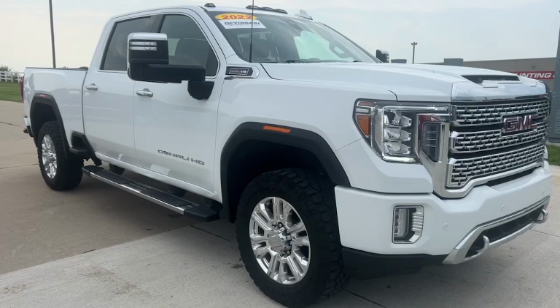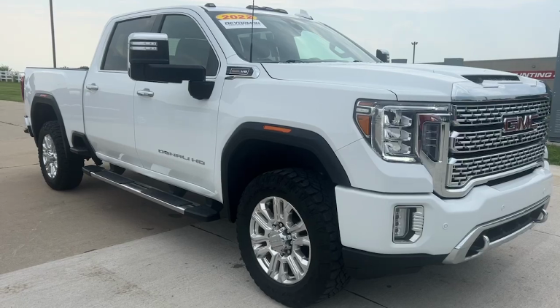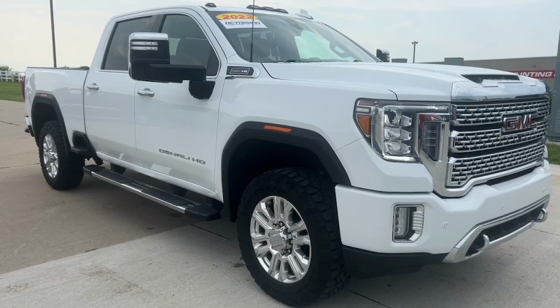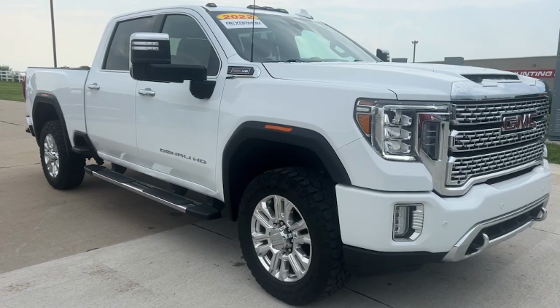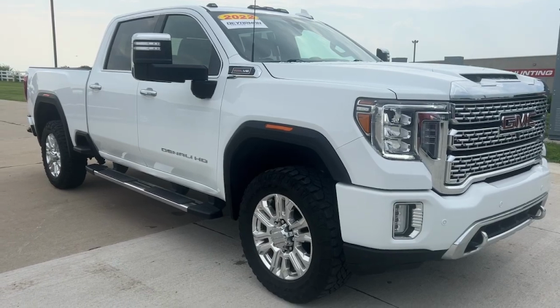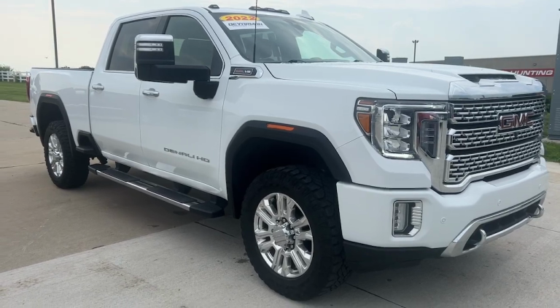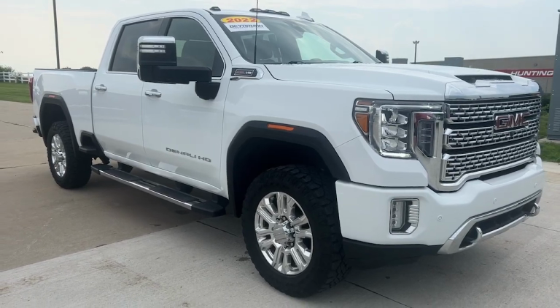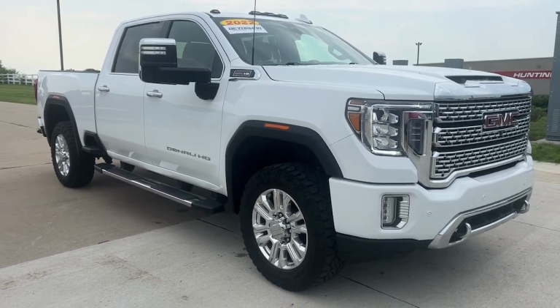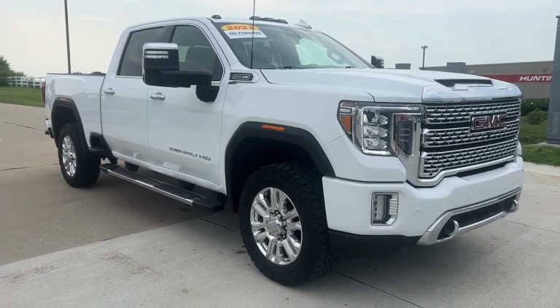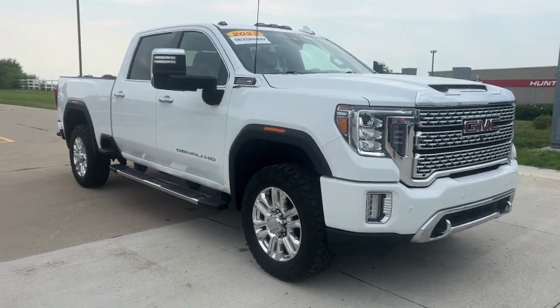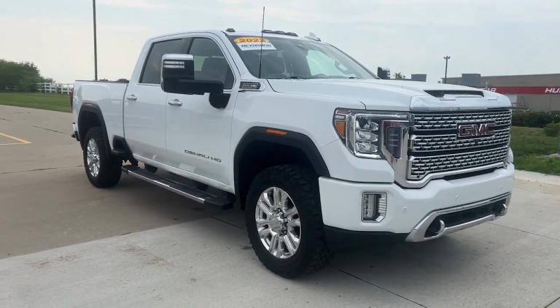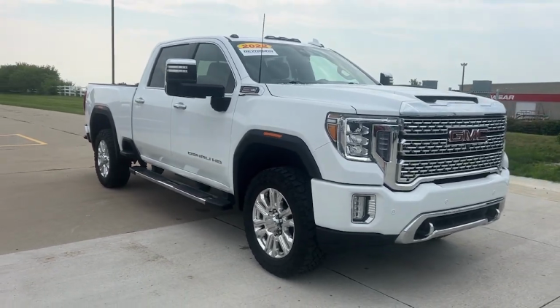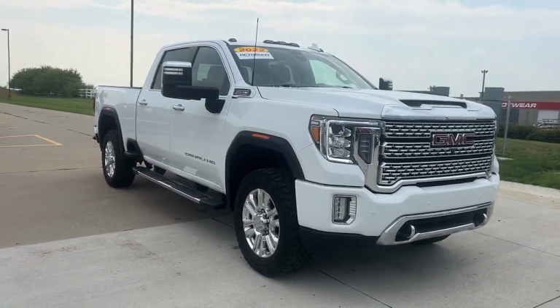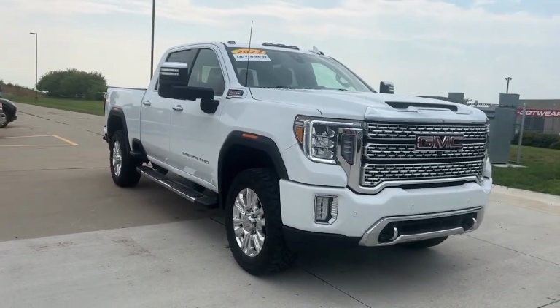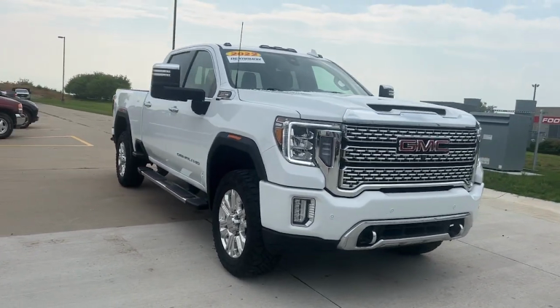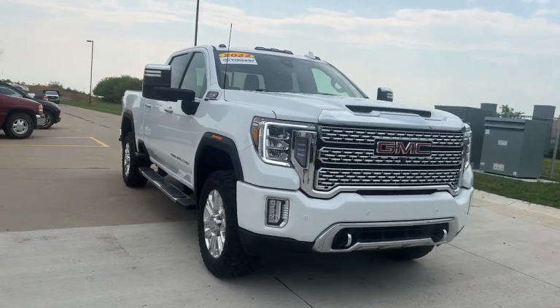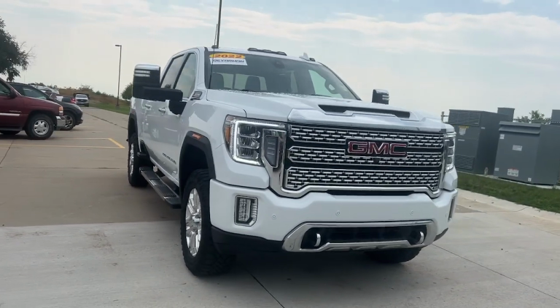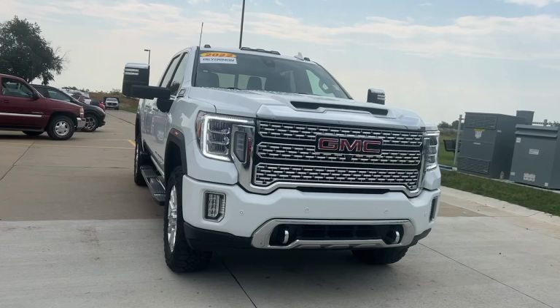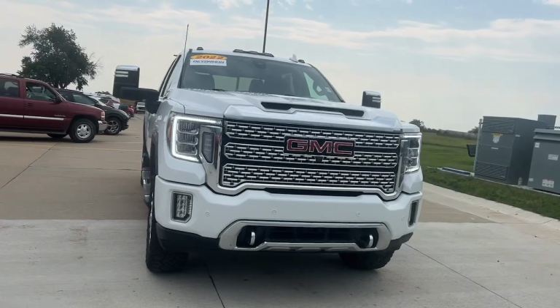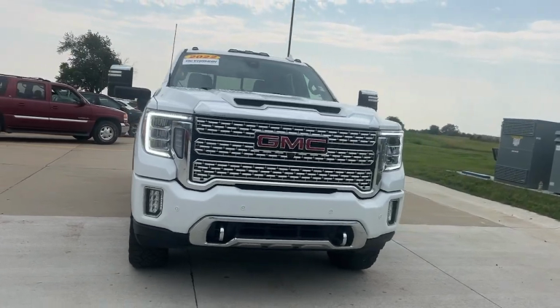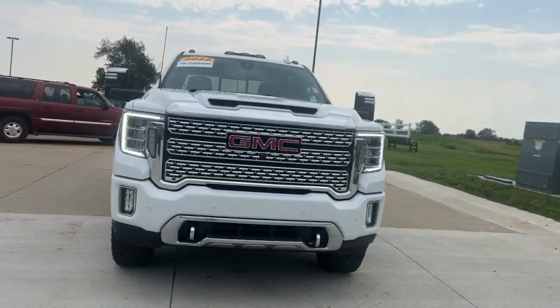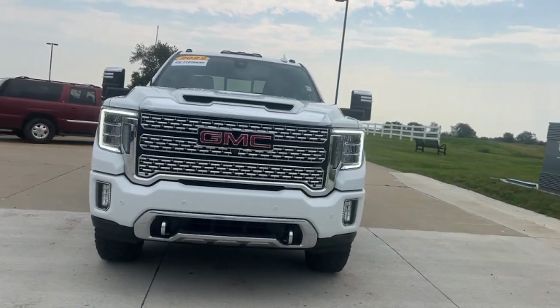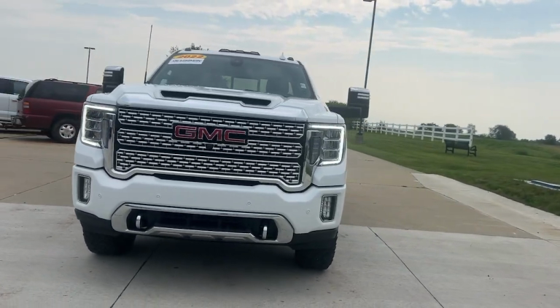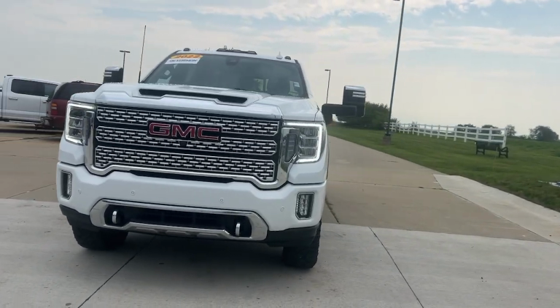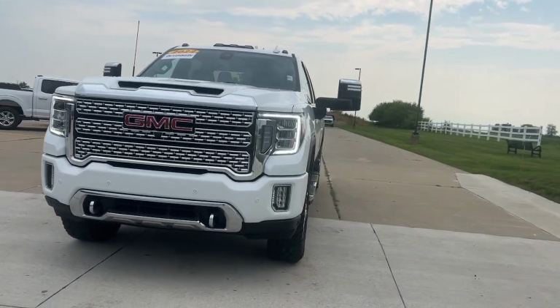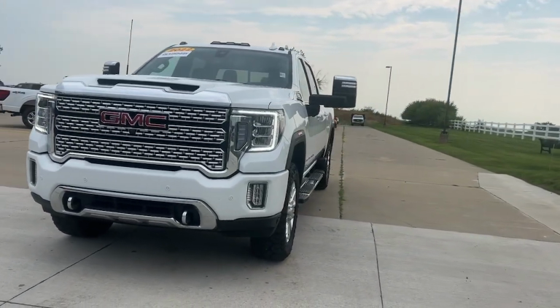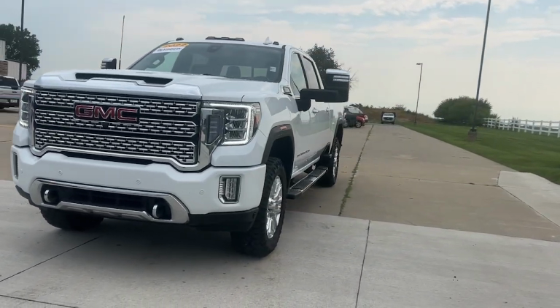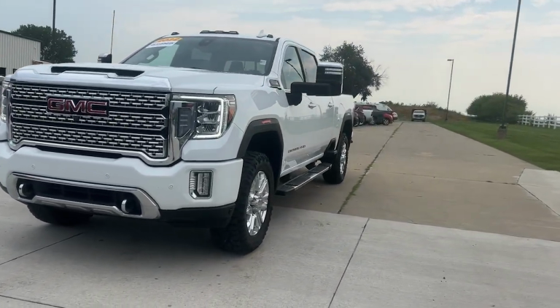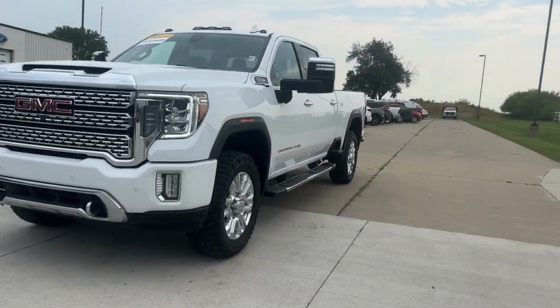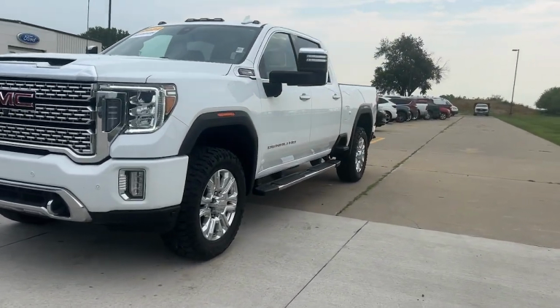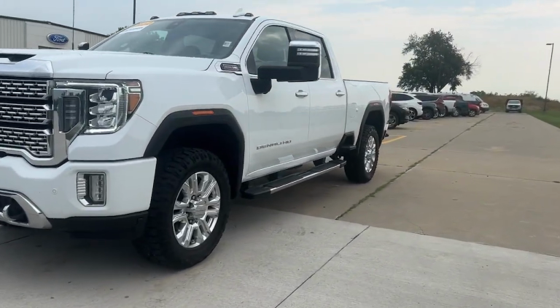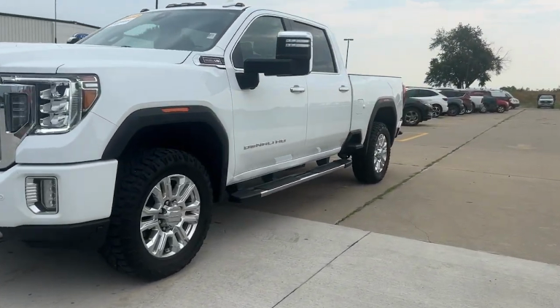Get acquainted with the 2022 GMC Sierra HD. This vehicle is an outstanding buy with fewer than 40,000 miles on the odometer.